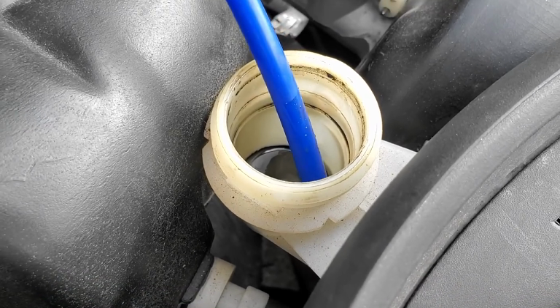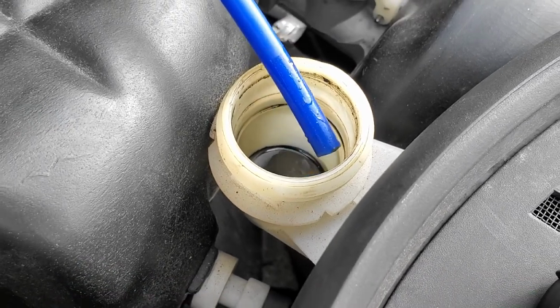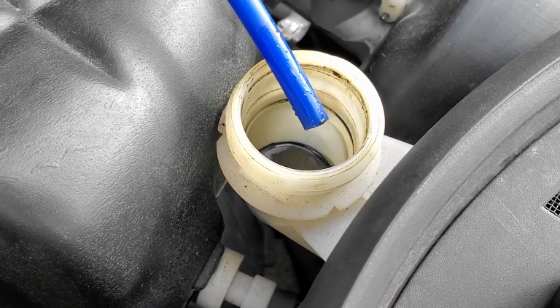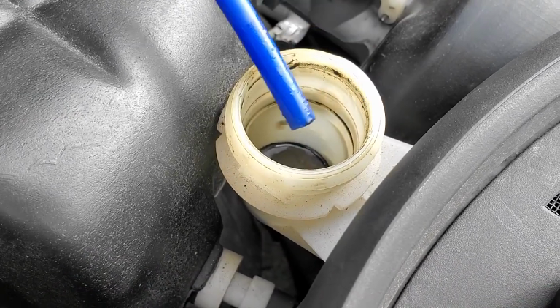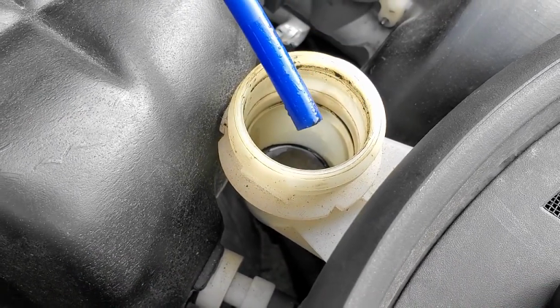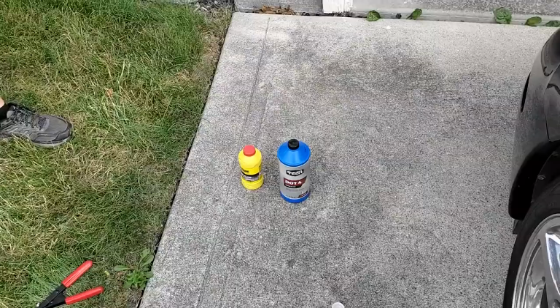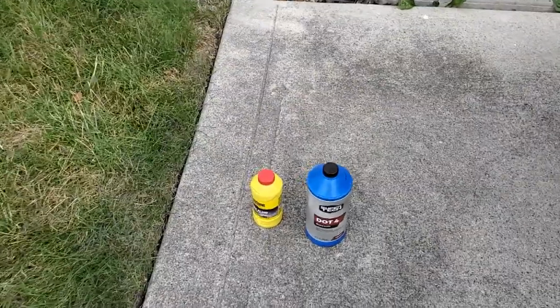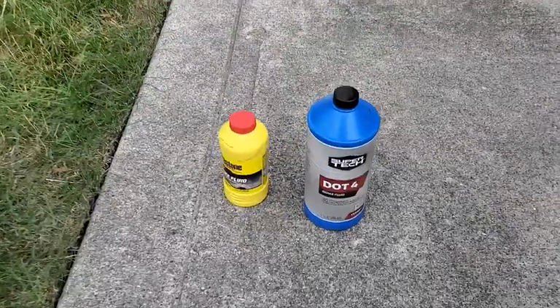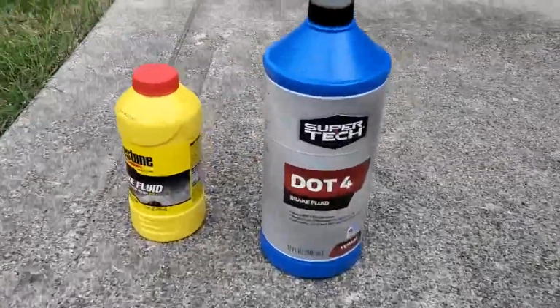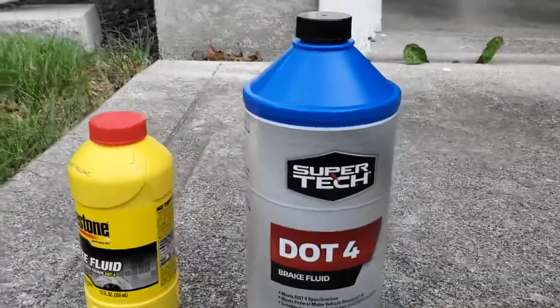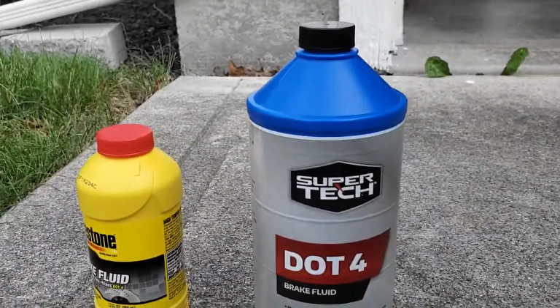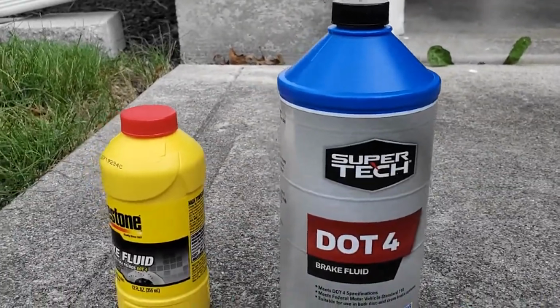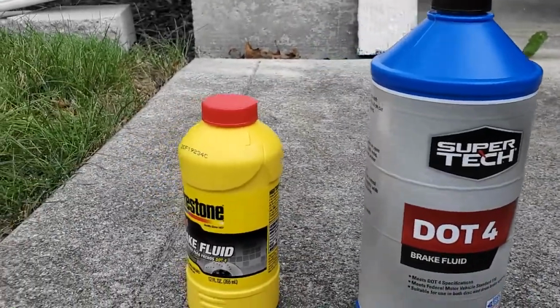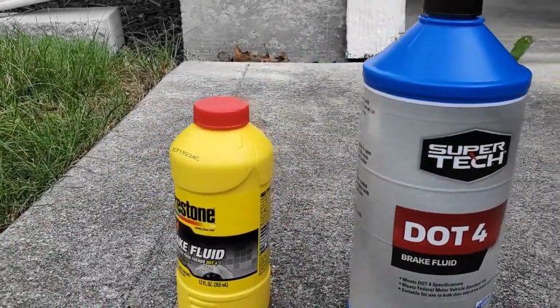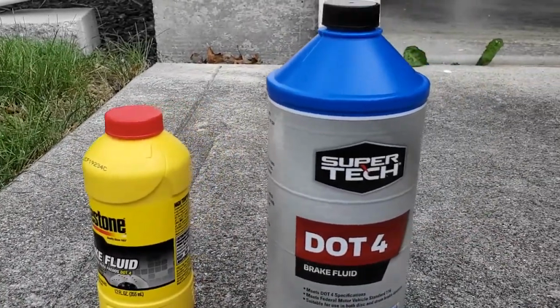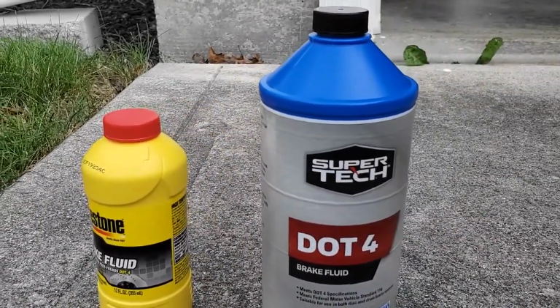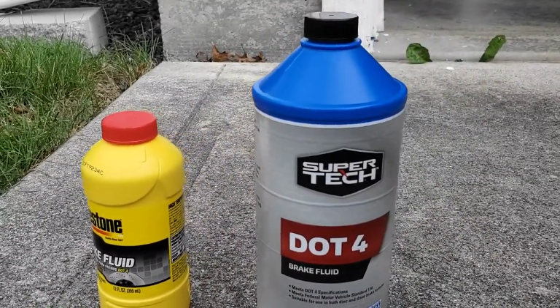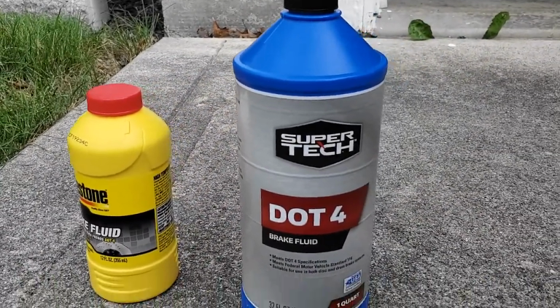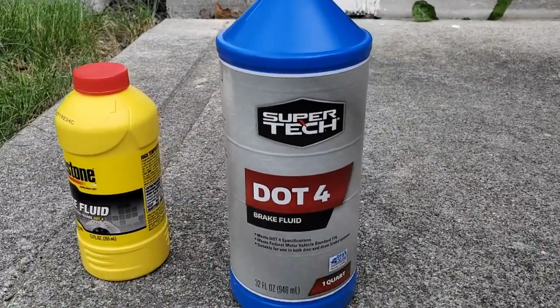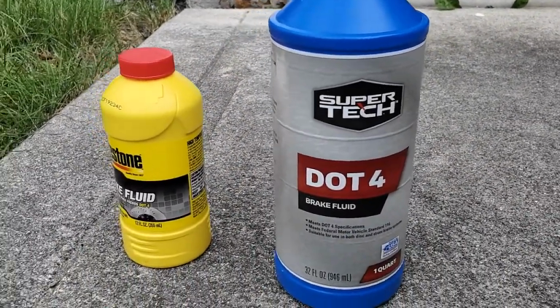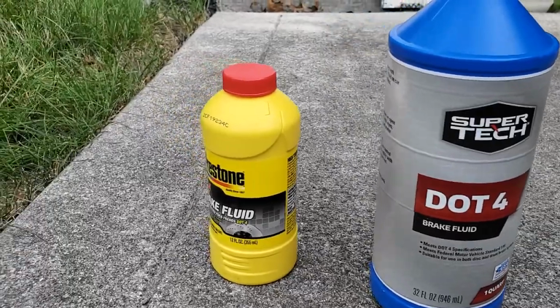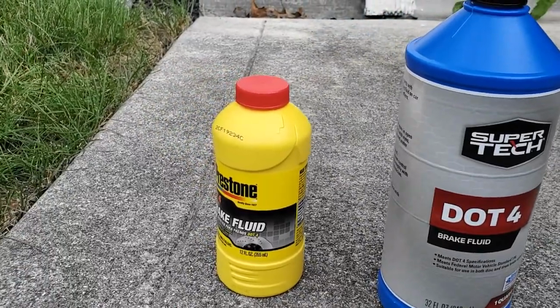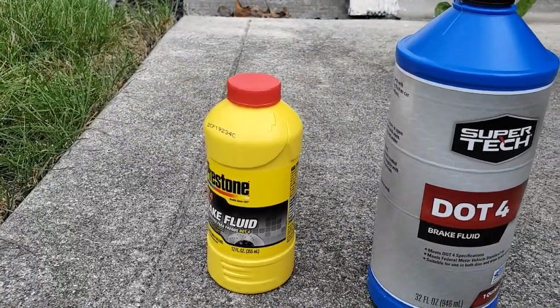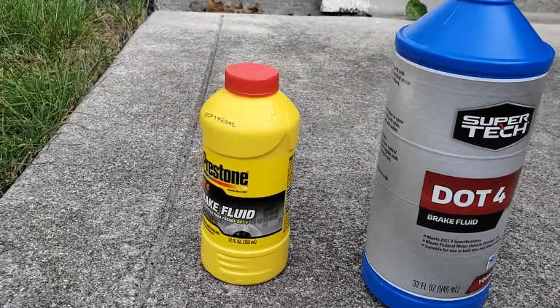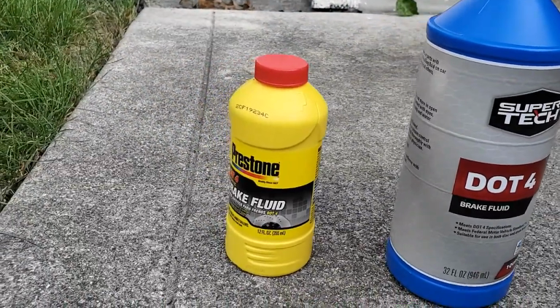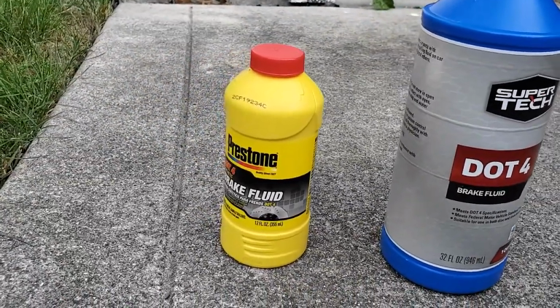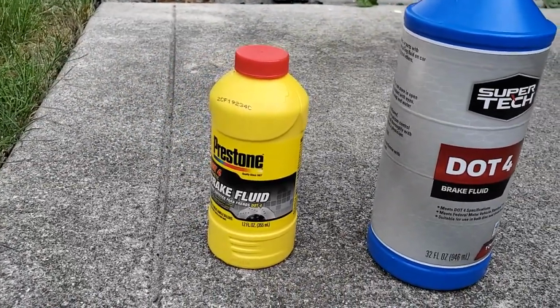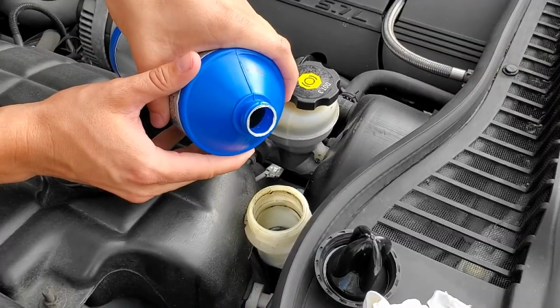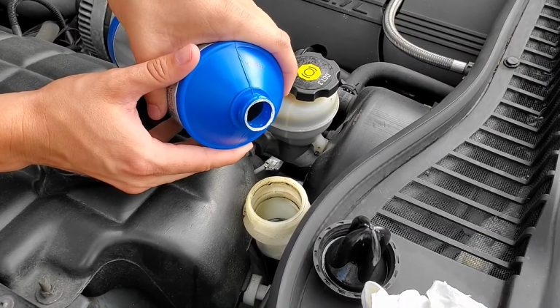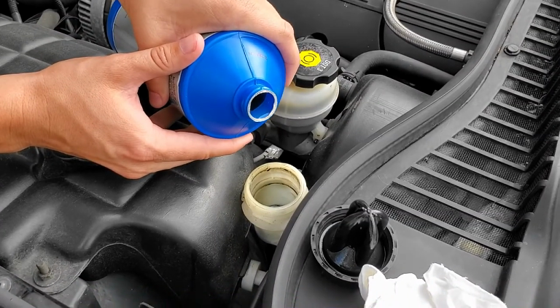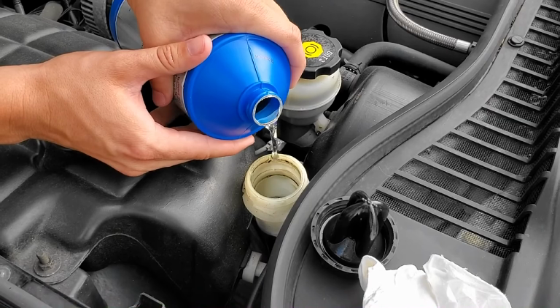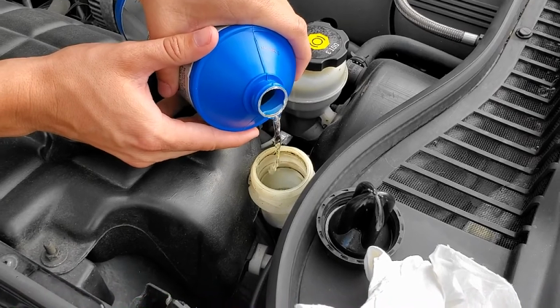We're gonna go ahead and put some more fluid in it. The fluids we're gonna use are DOT 4 brake fluid. We're gonna start off with the Super Tech to get all the old crap out, and then top it off with some really nice Prestone once it's all cleaned out.